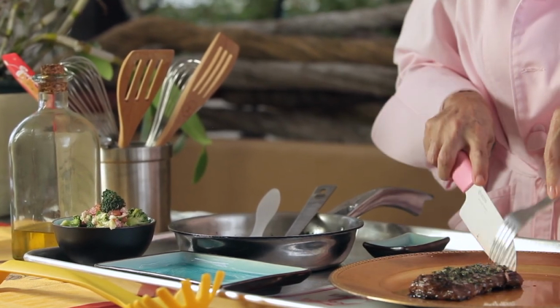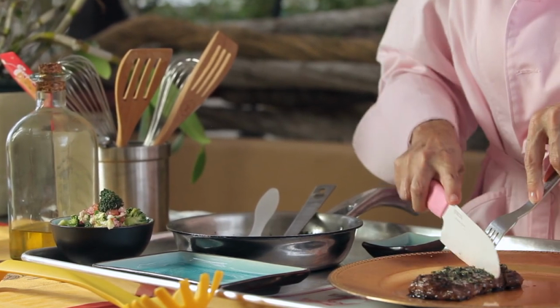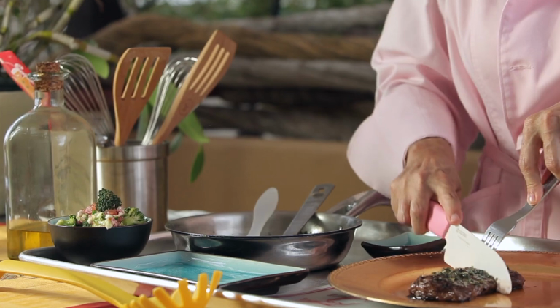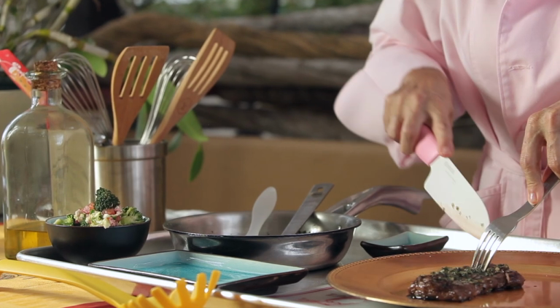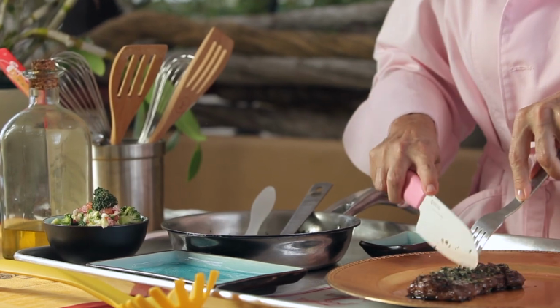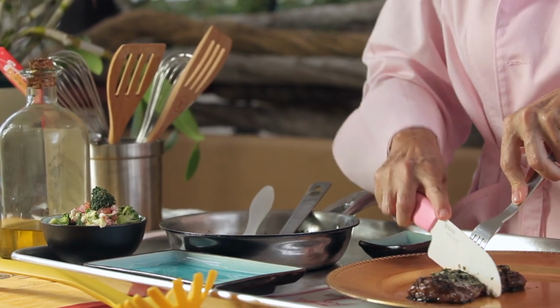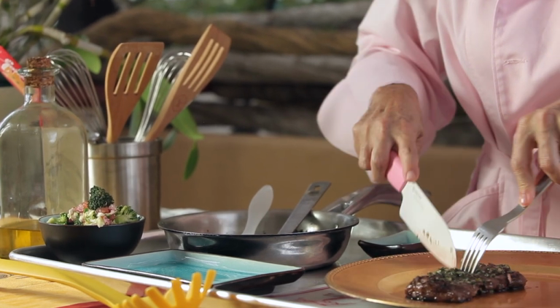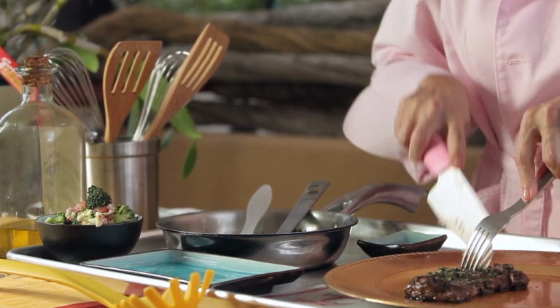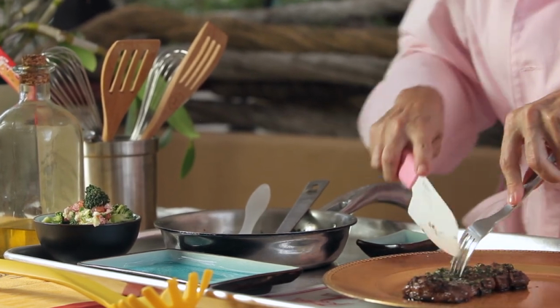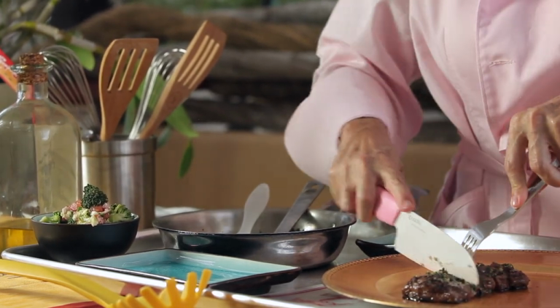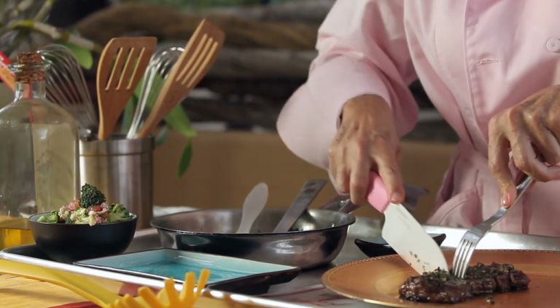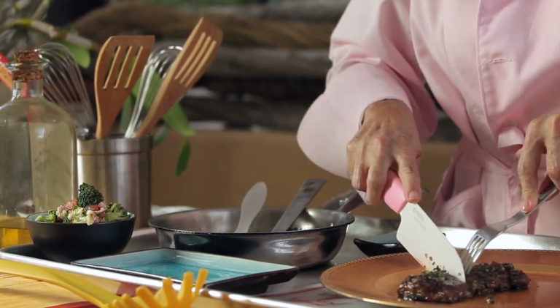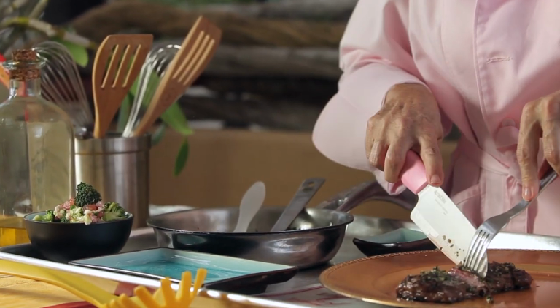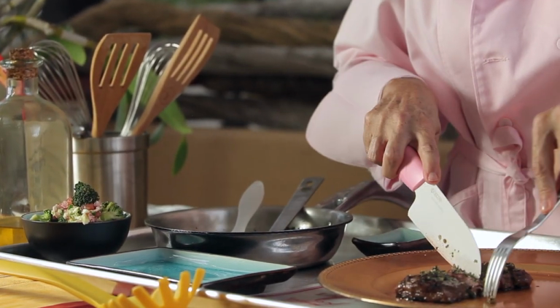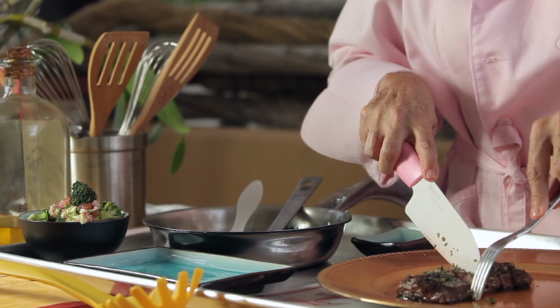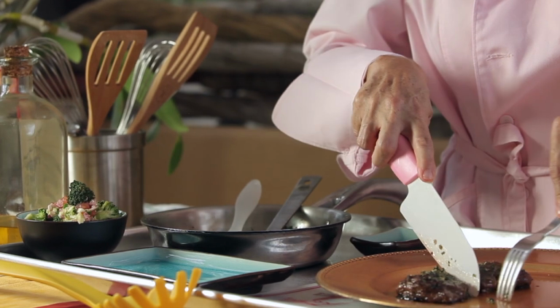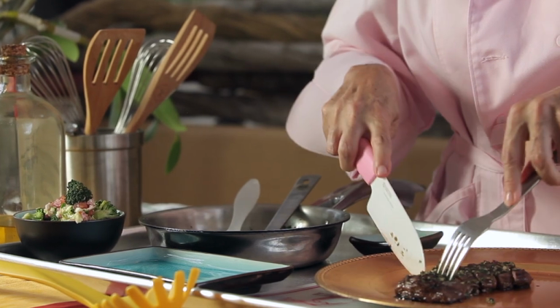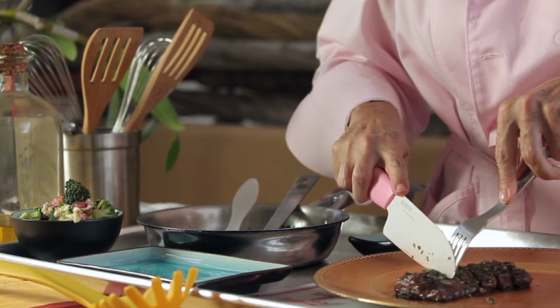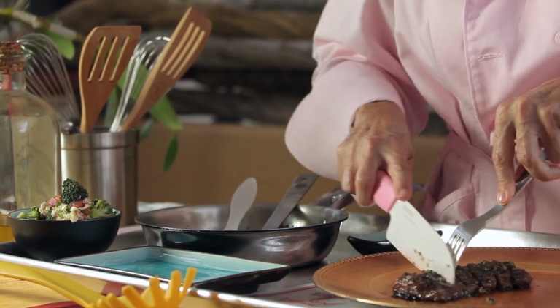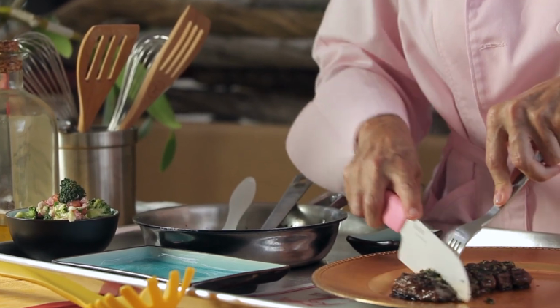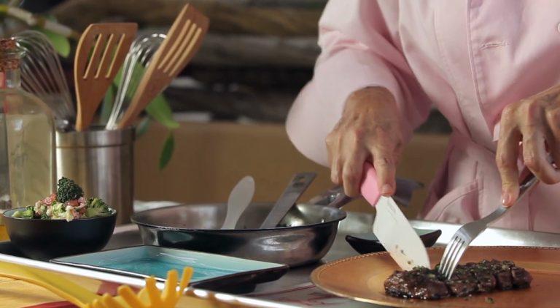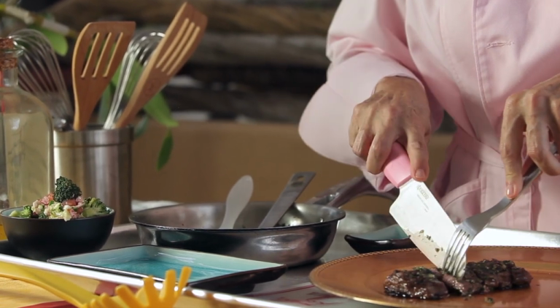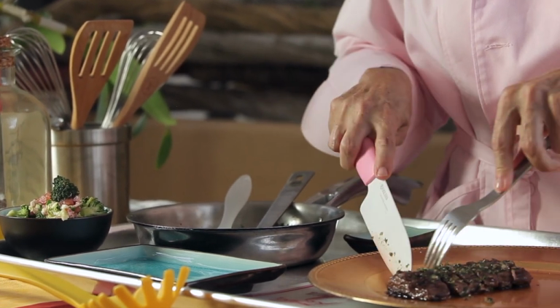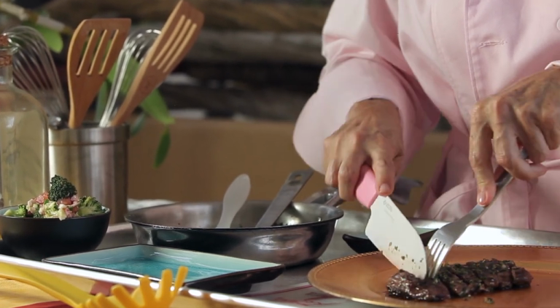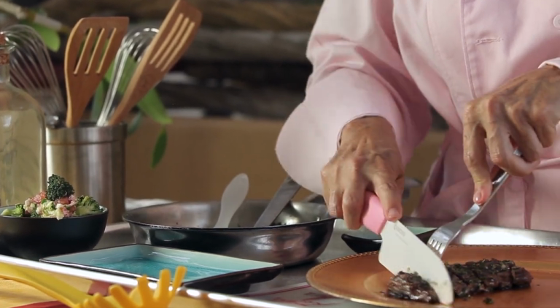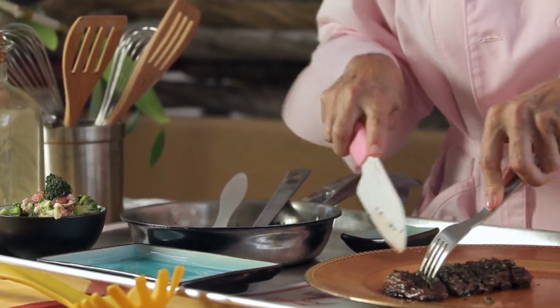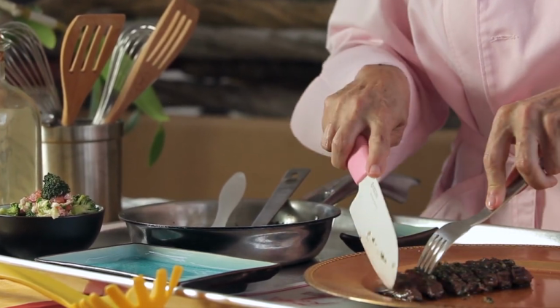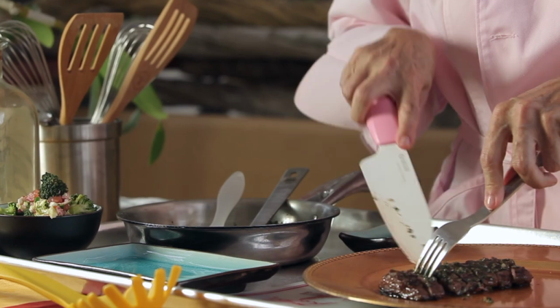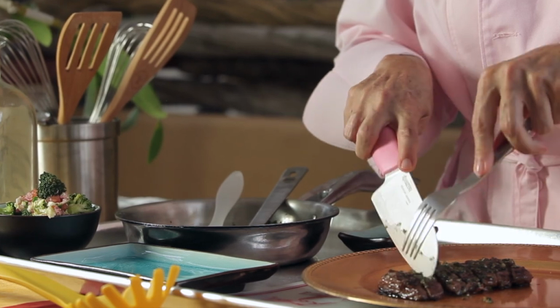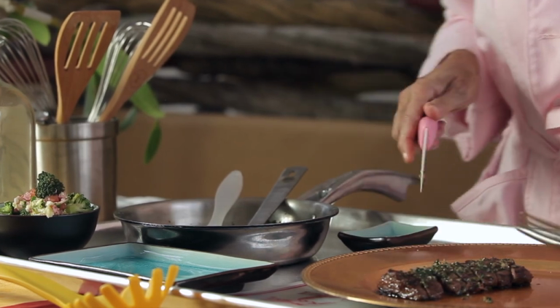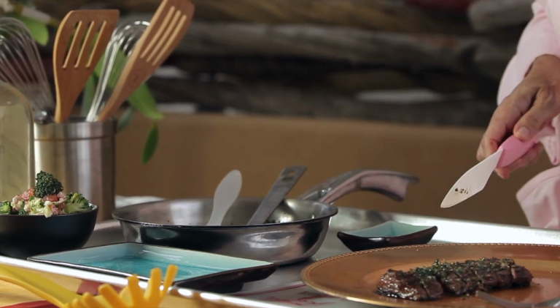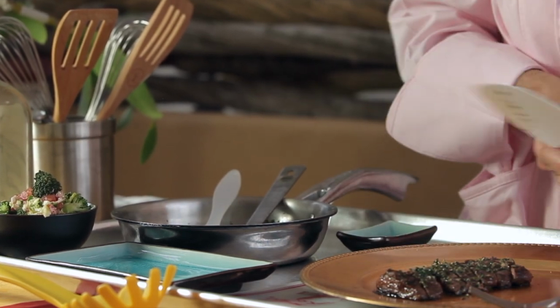In minutes, you have the most tasteful and delicious piece of grilled meat, carne asada Mexican style. So enjoy it anytime, any day, in minutes.